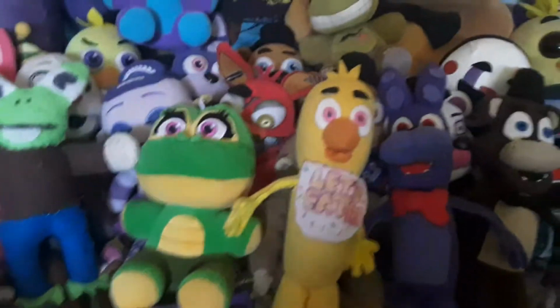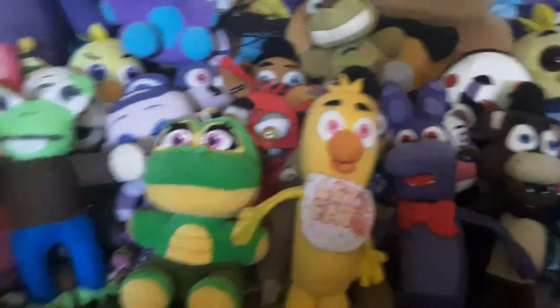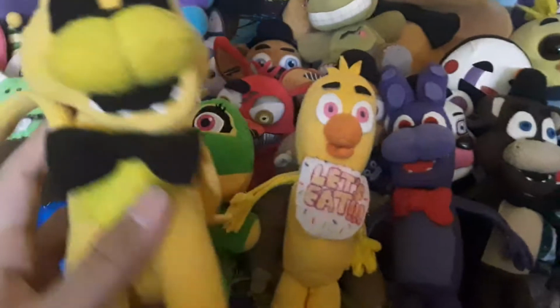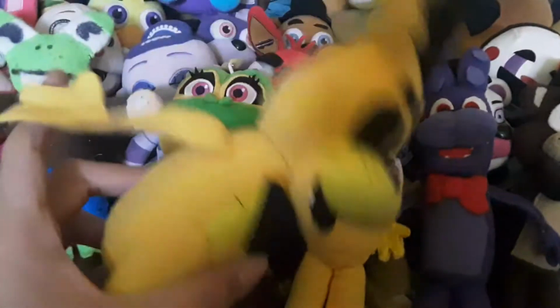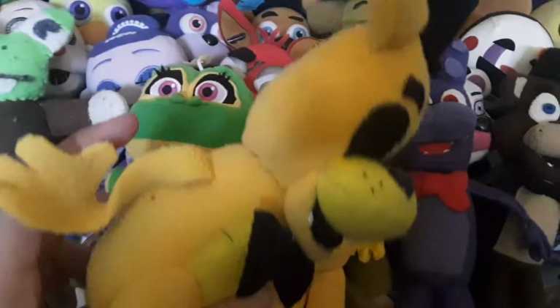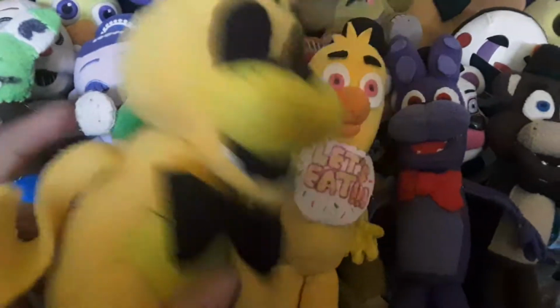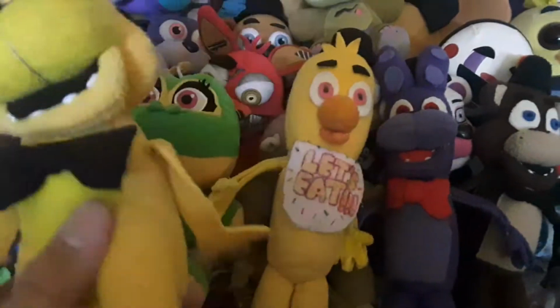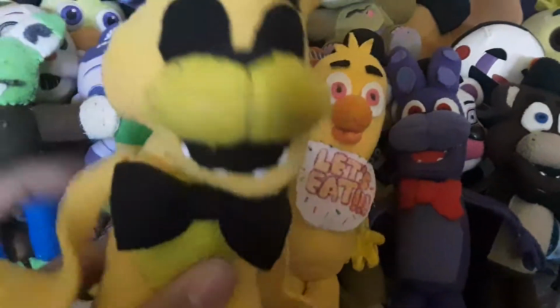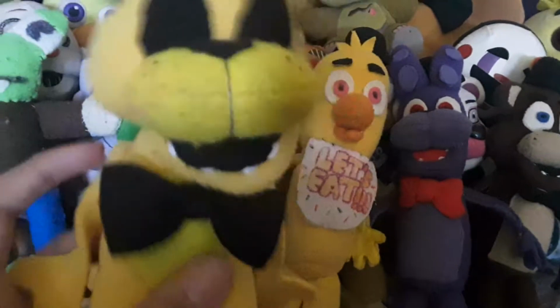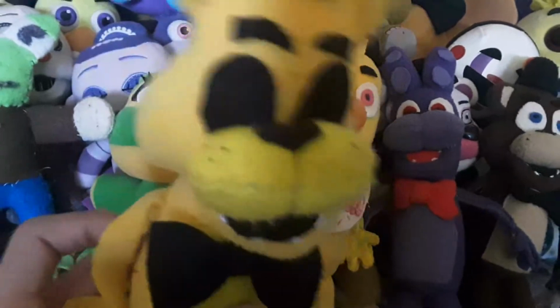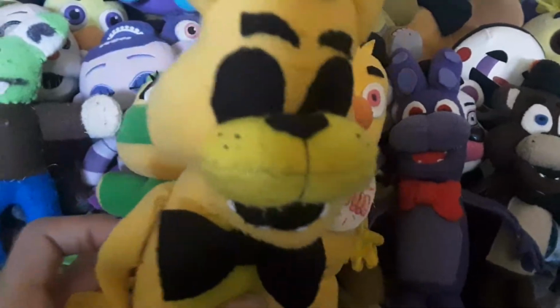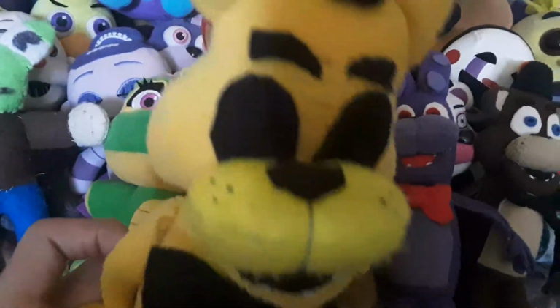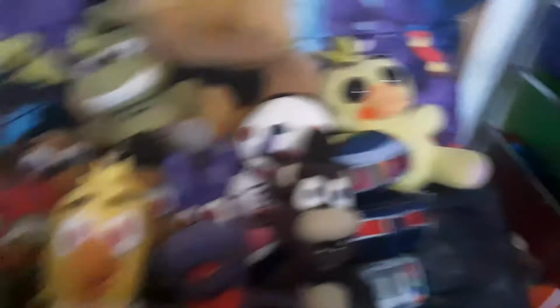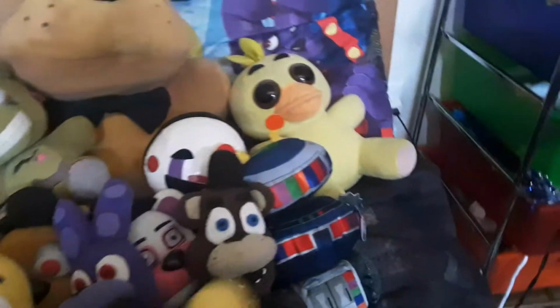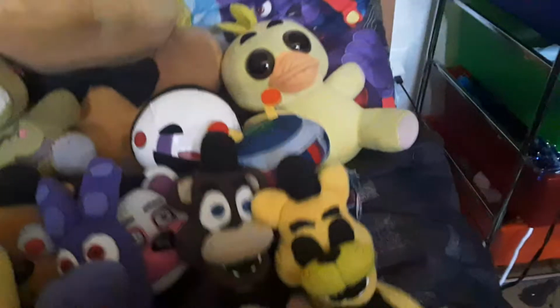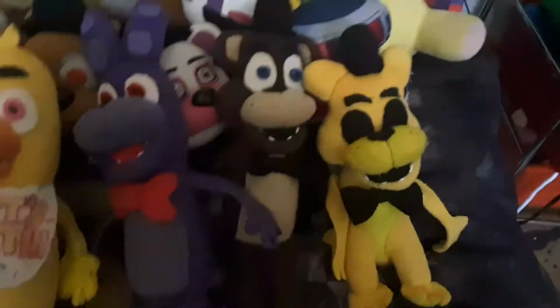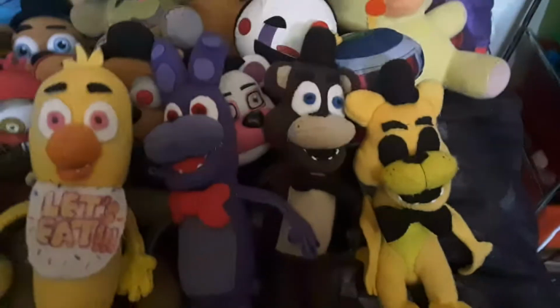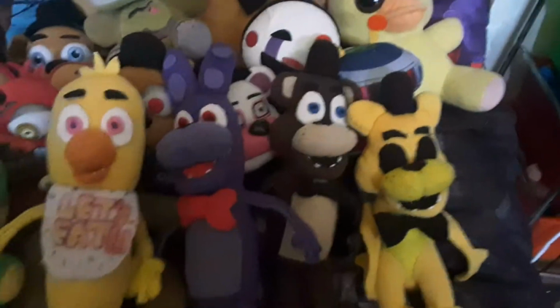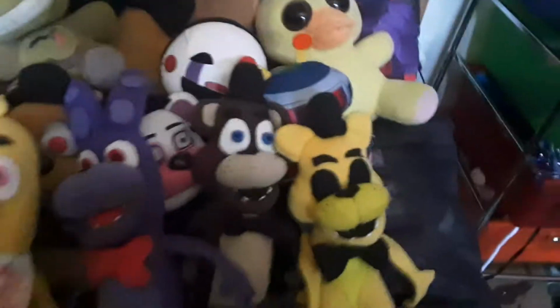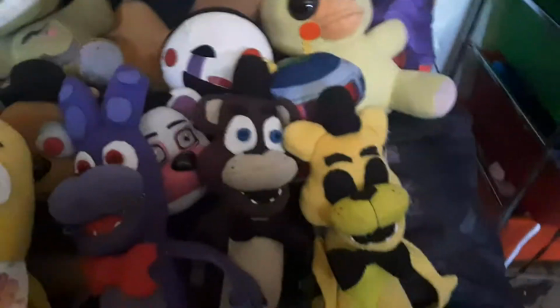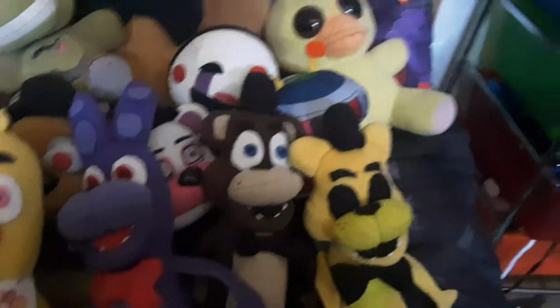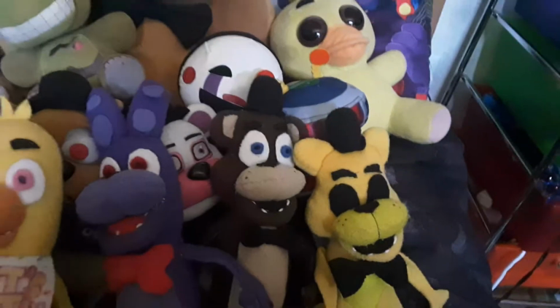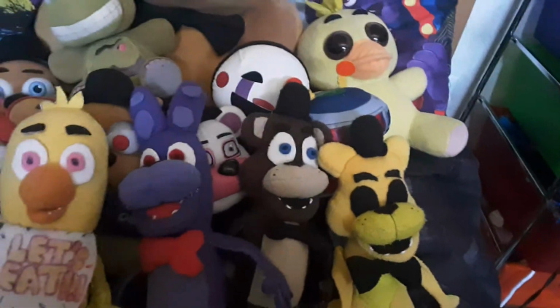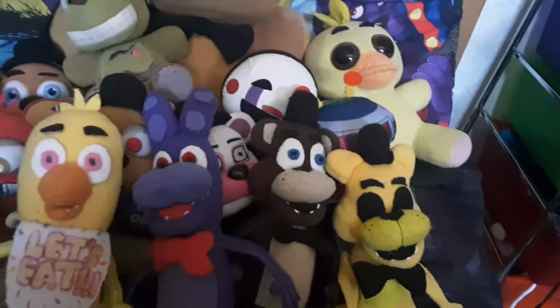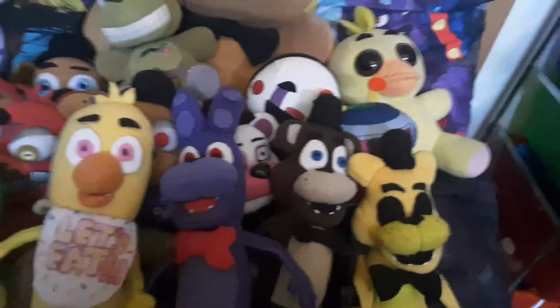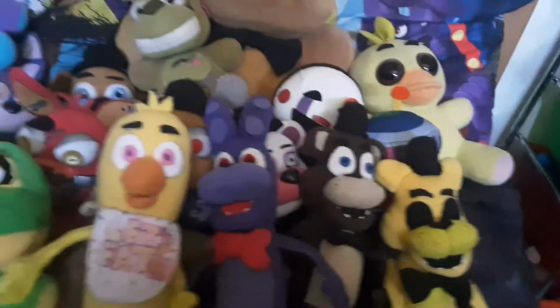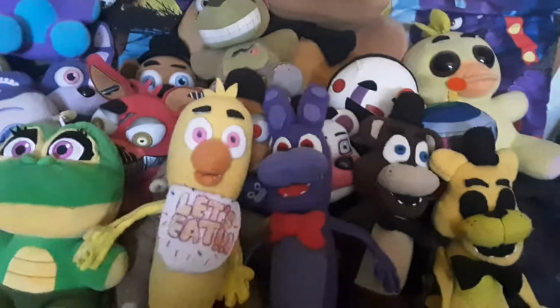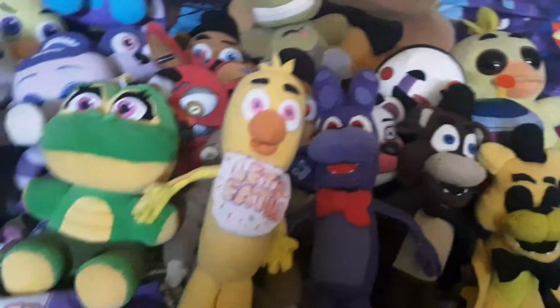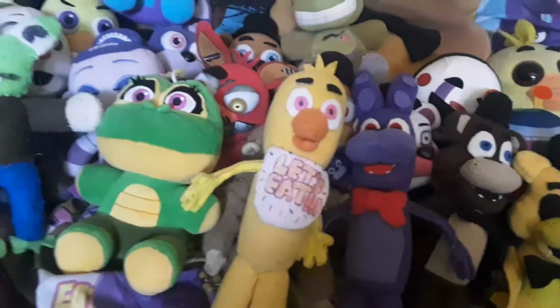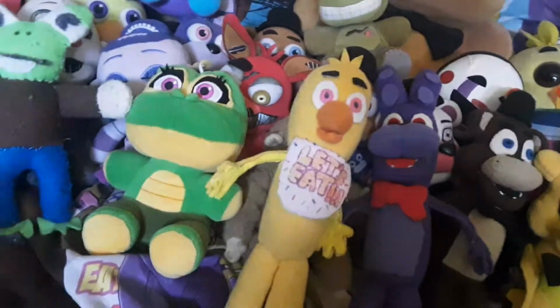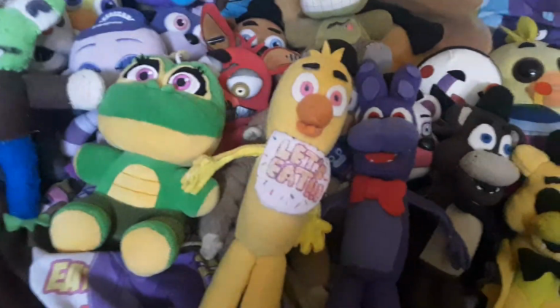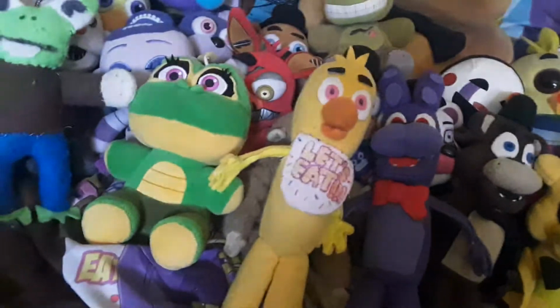Next up we got Golden Freddy, who doesn't have the stiff arms yet. She goes right there. And yes, Golden Freddy's a girl — I would like to explain it, but I don't know how much heat I would get. We still have a pile of plushies here, so let's make this quick.